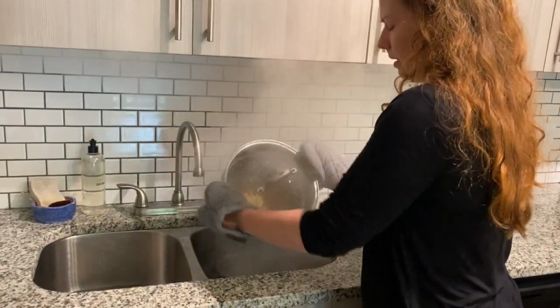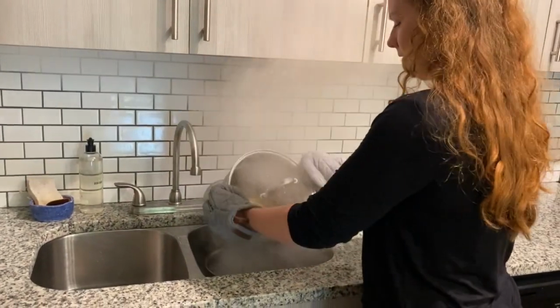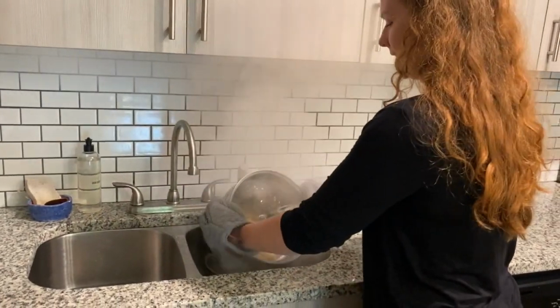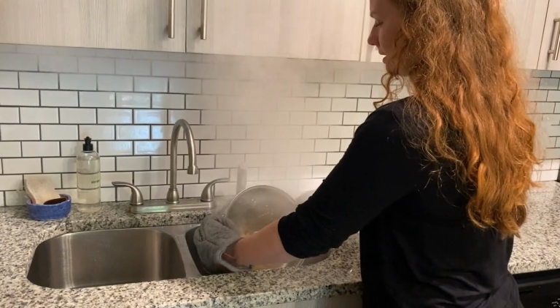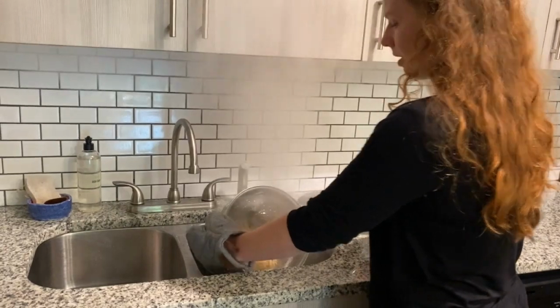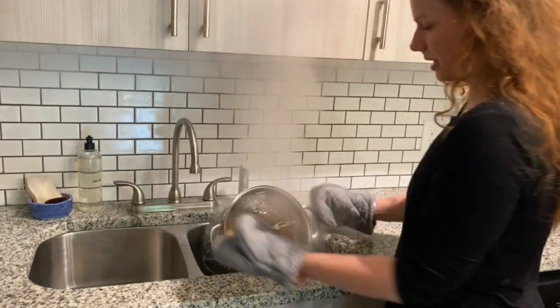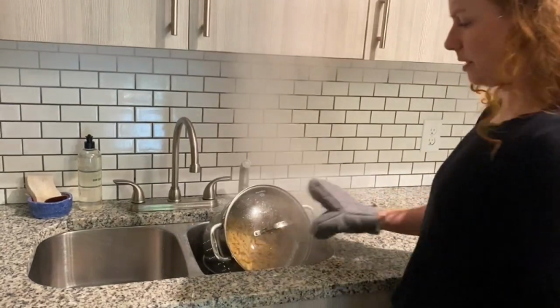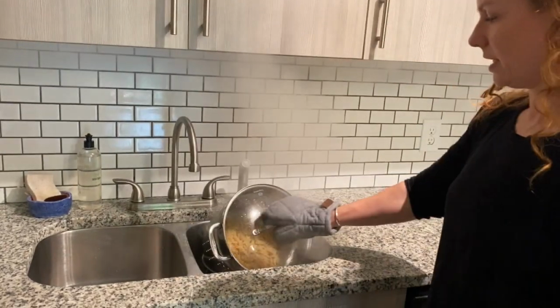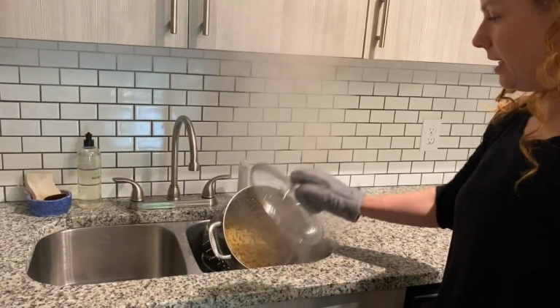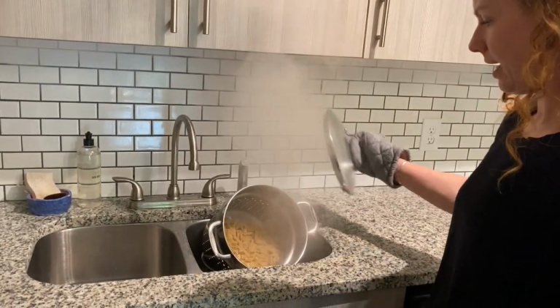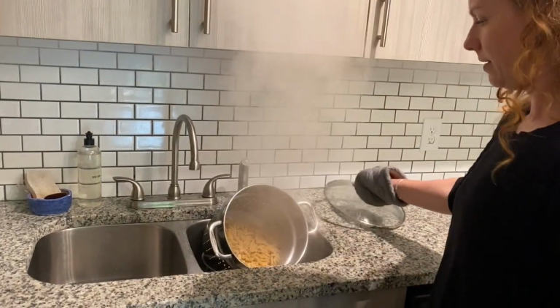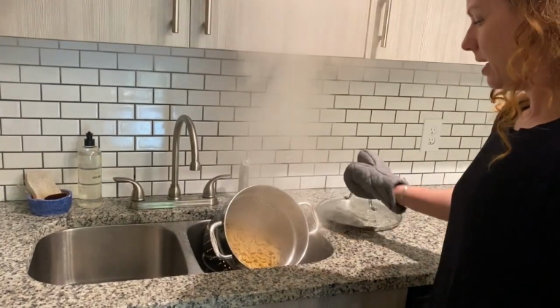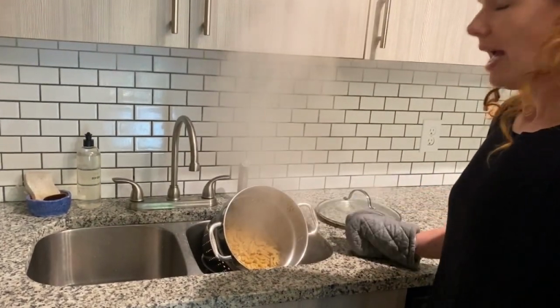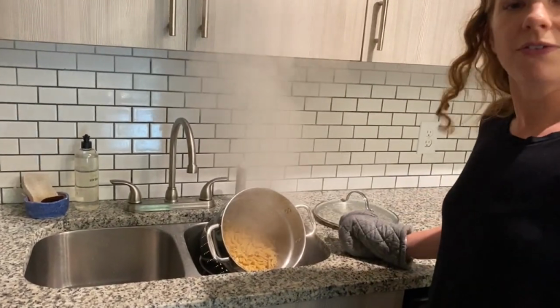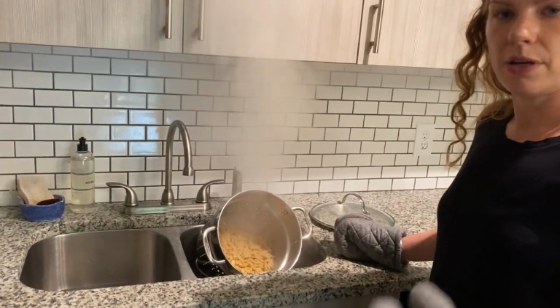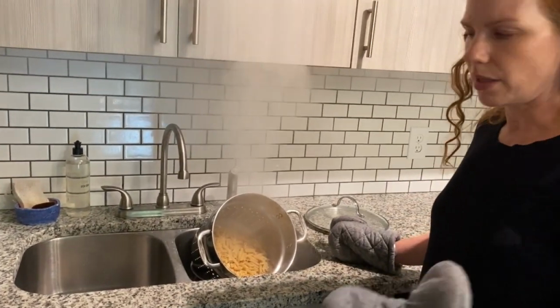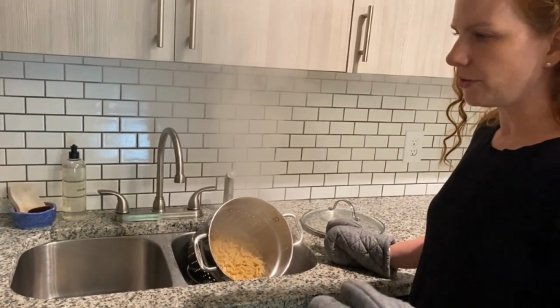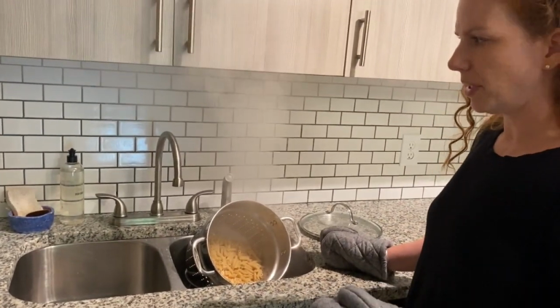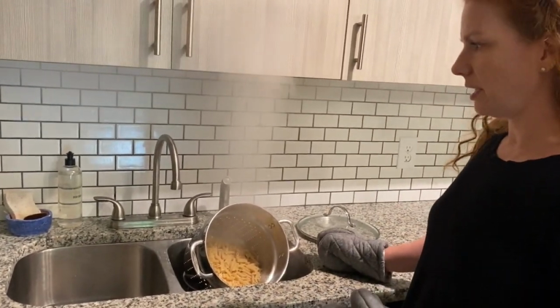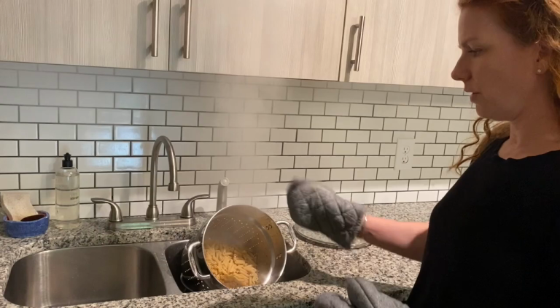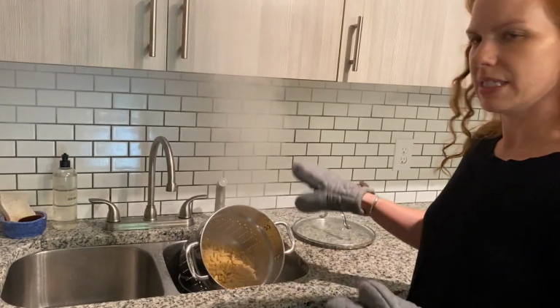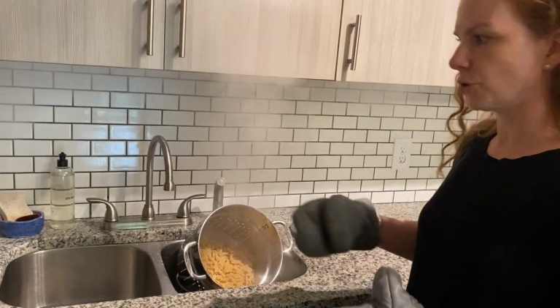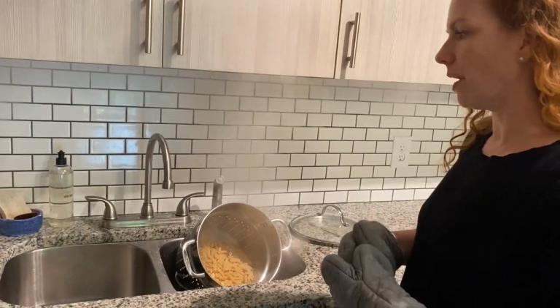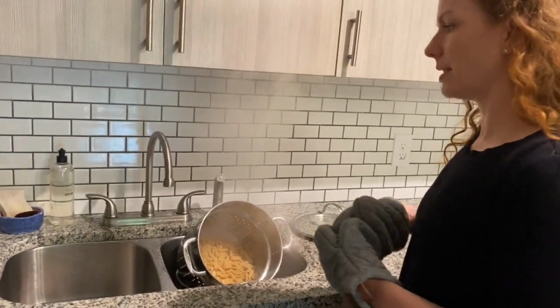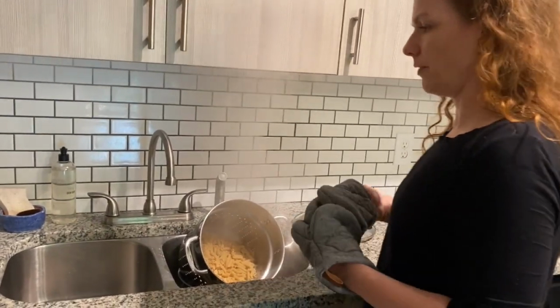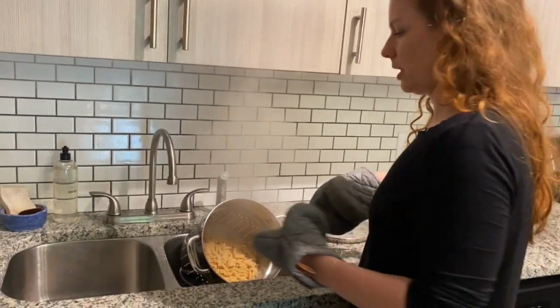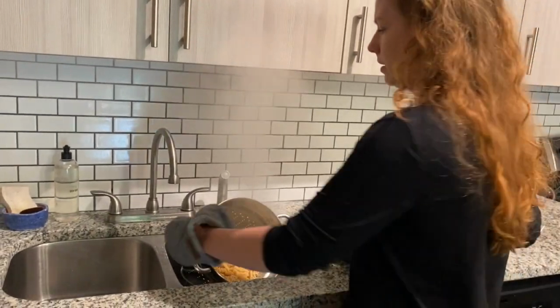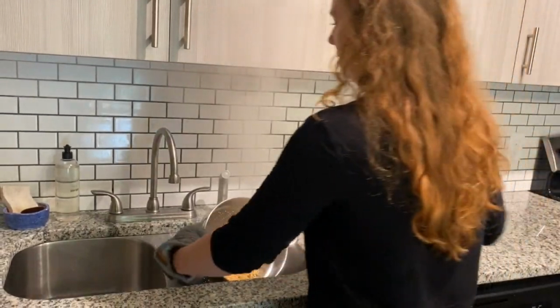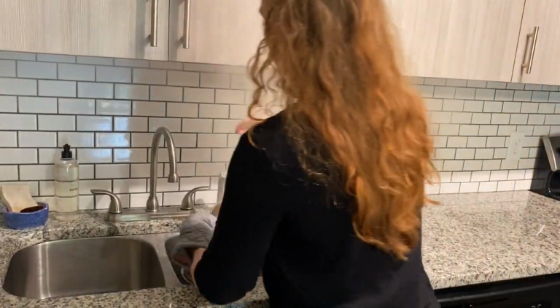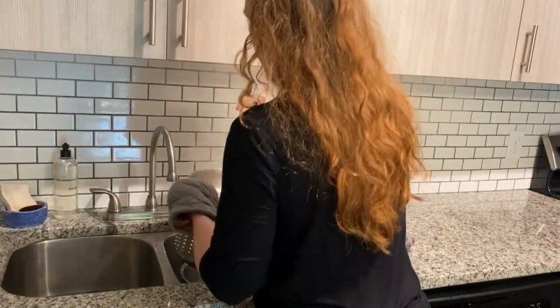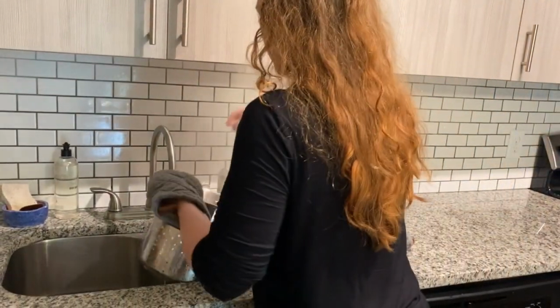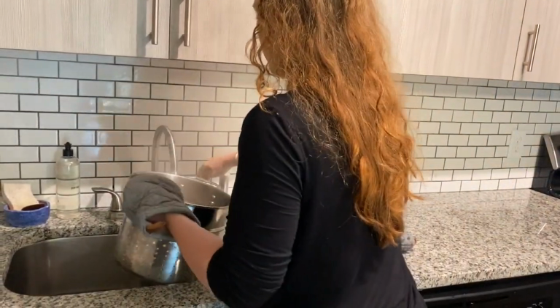I like to take the colander and kind of tip it on the side like that, and with a lot of gluten-free pasta you can rinse it under cool water to stop it from cooking. Then leave it to drain.